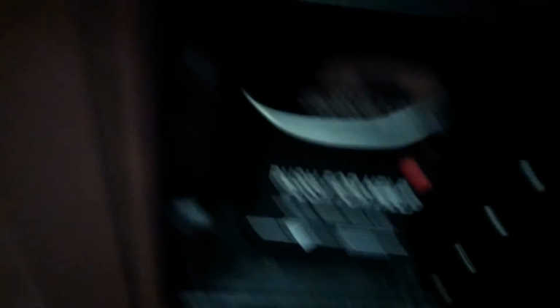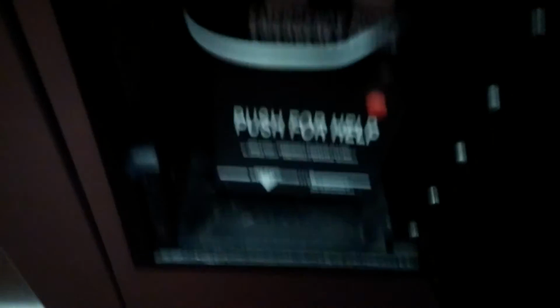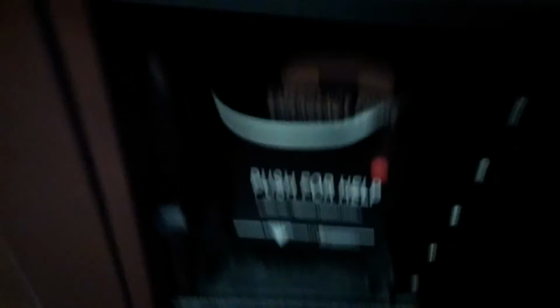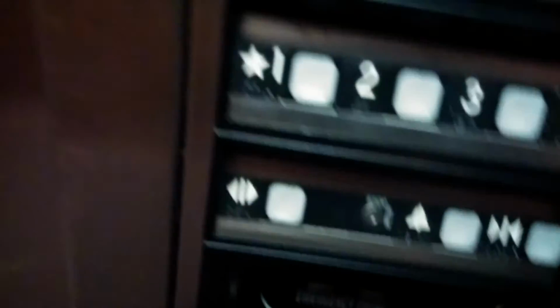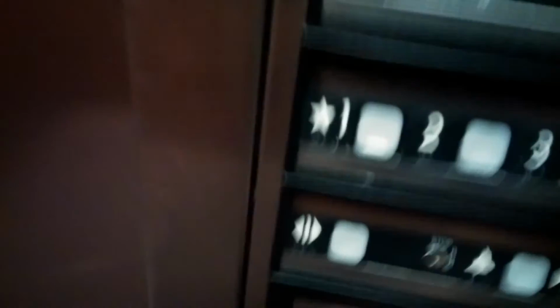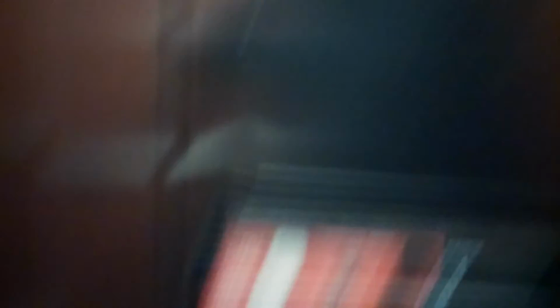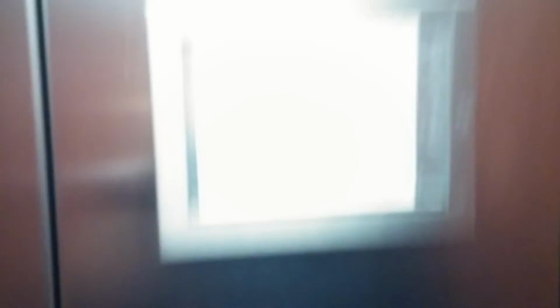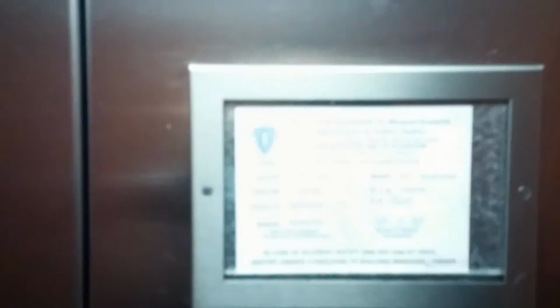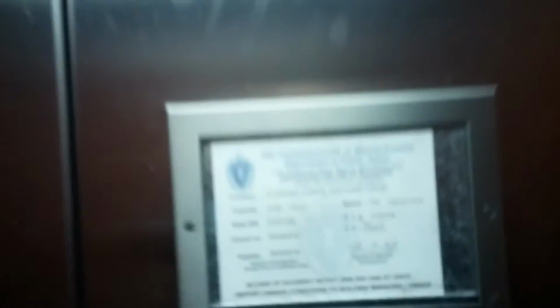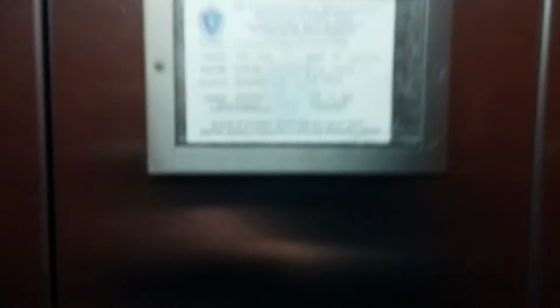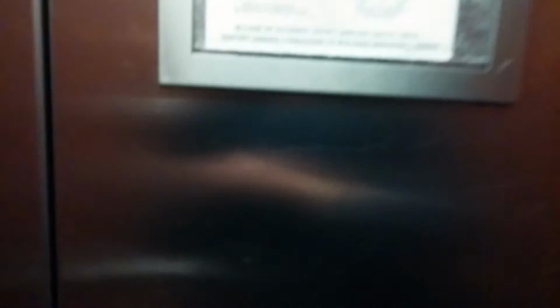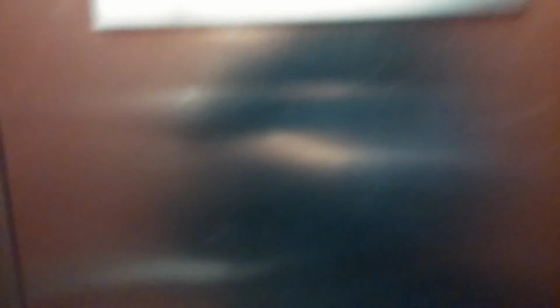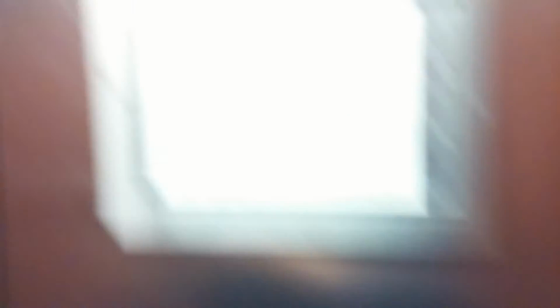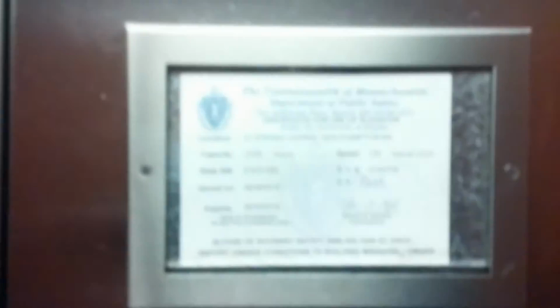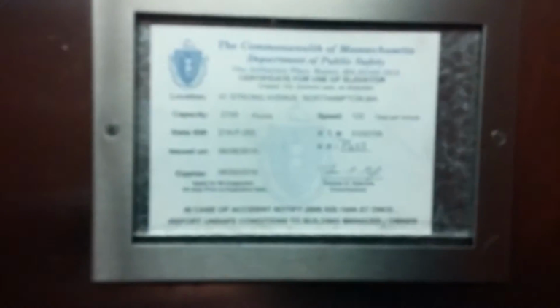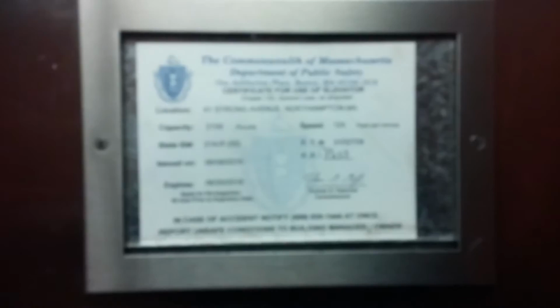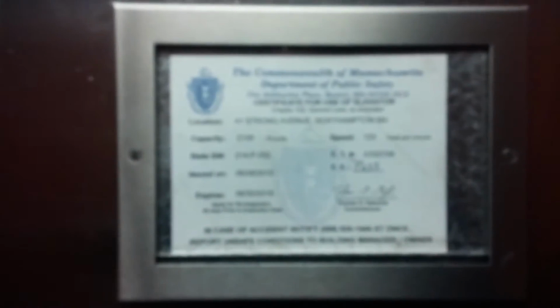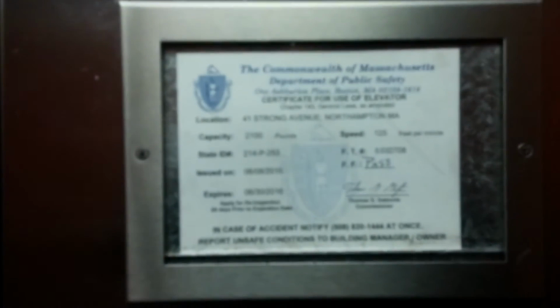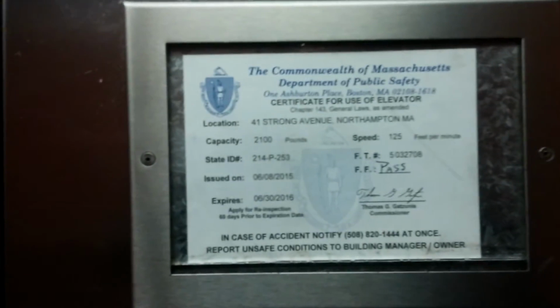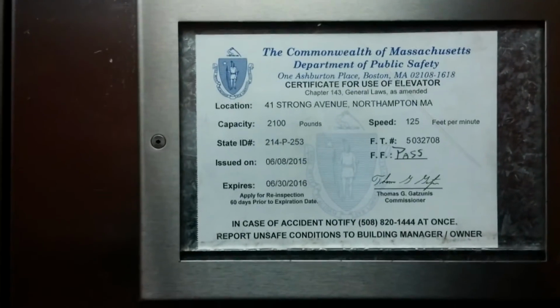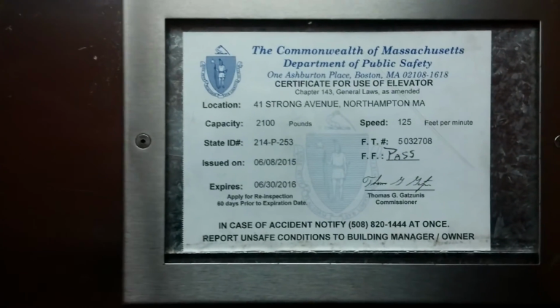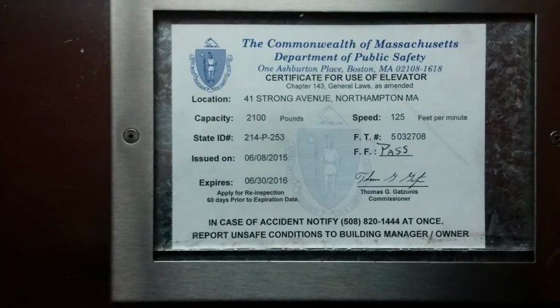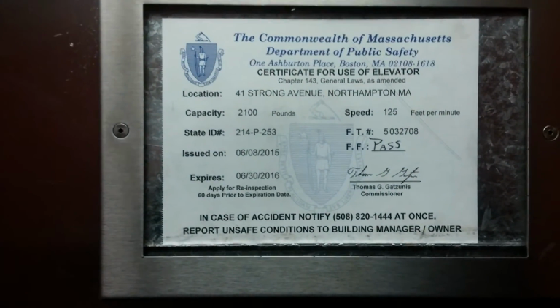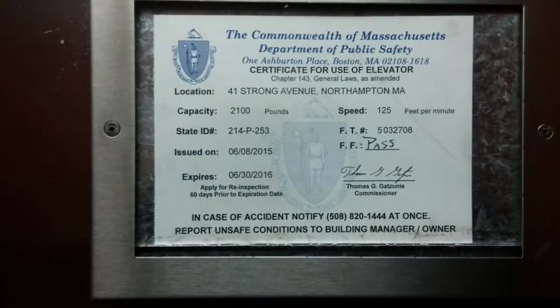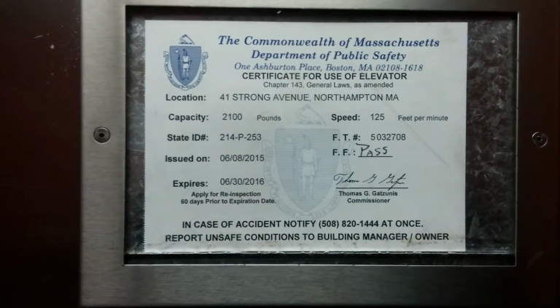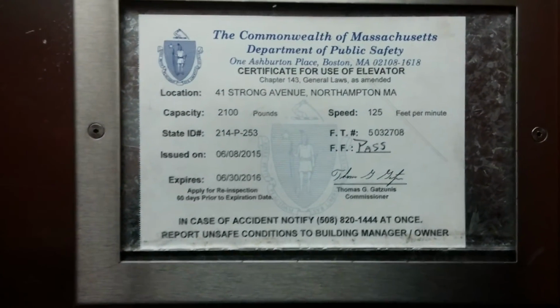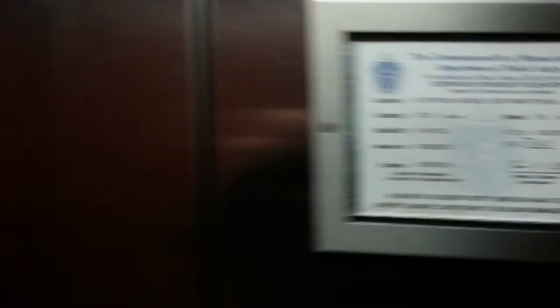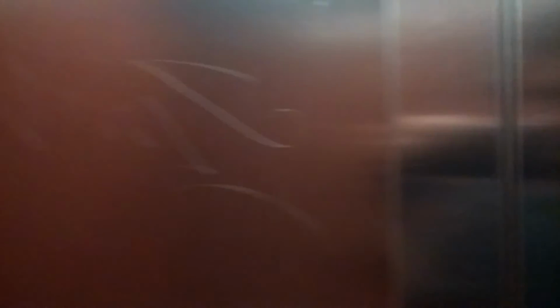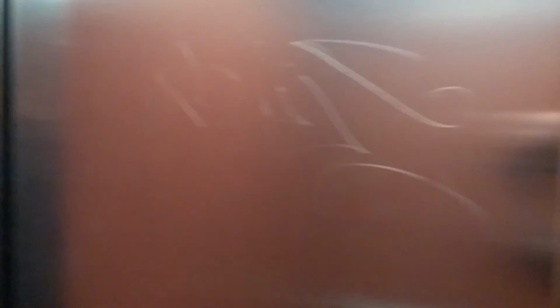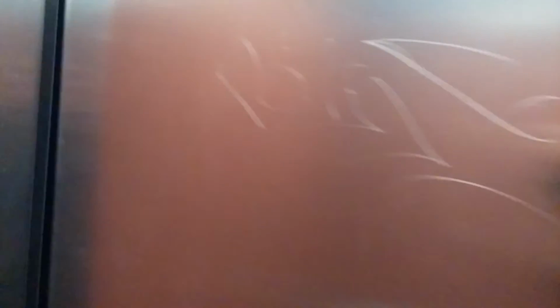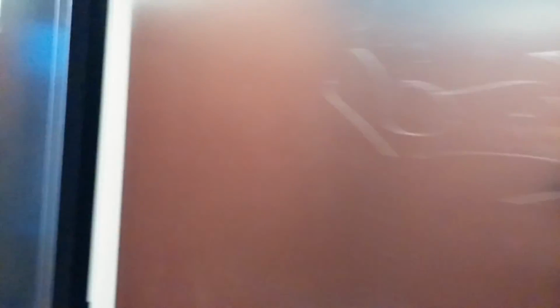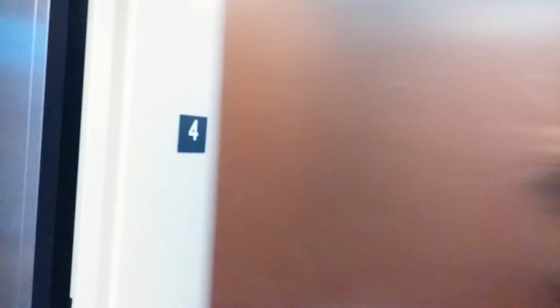Got your phone. Got your inspection sticker — 2100 pounds, 125 feet per minute. Let's start on the fourth floor.